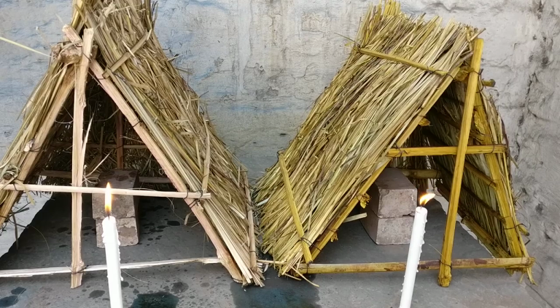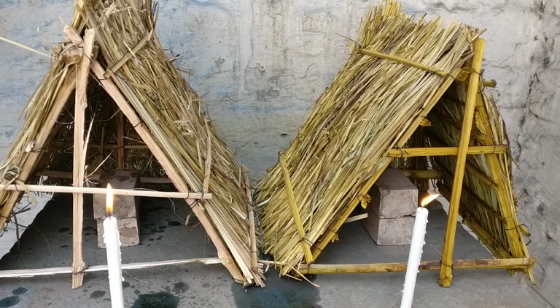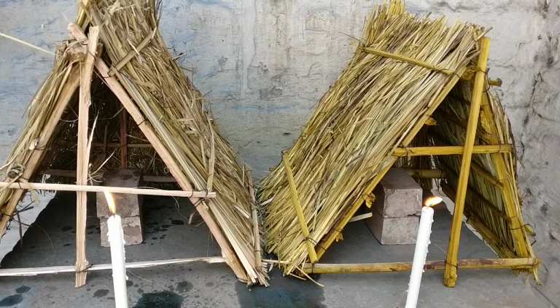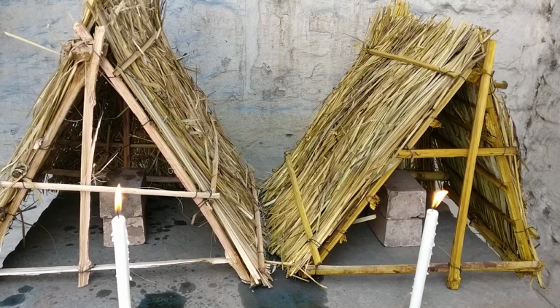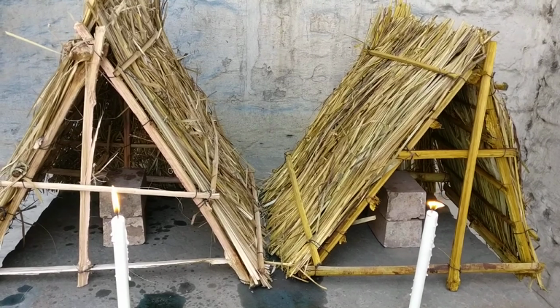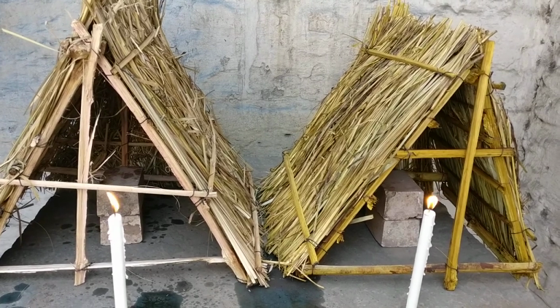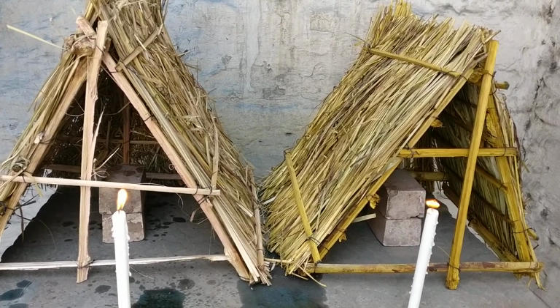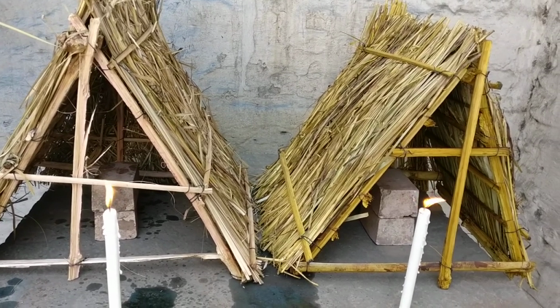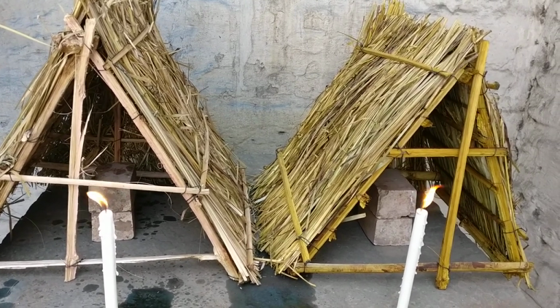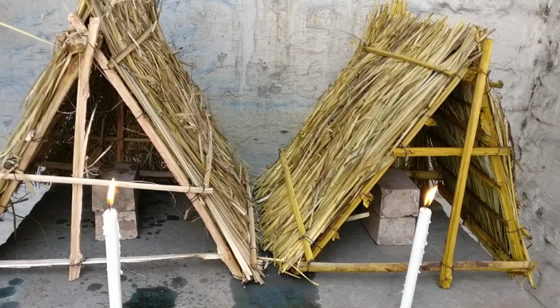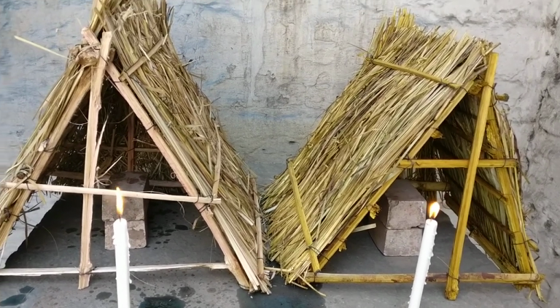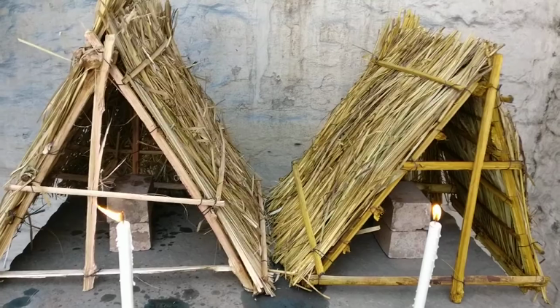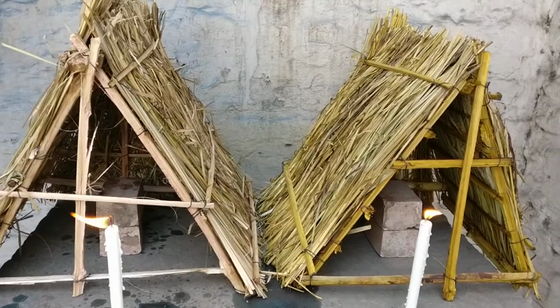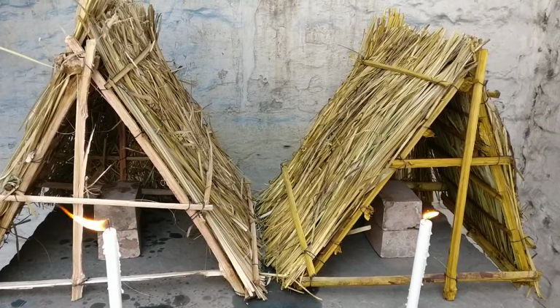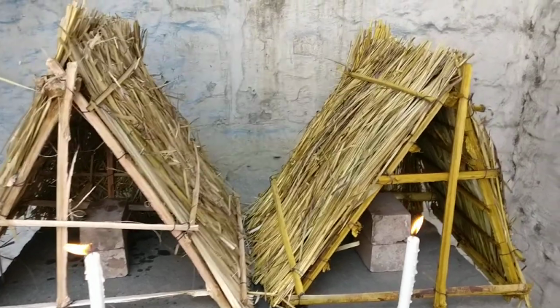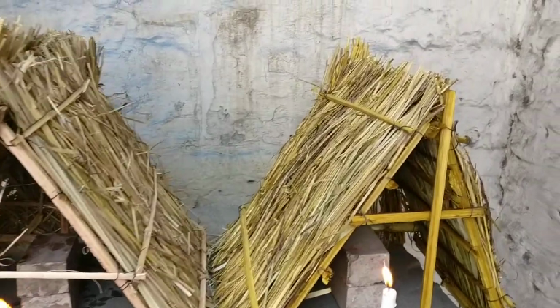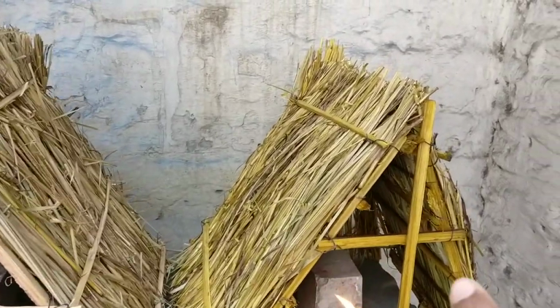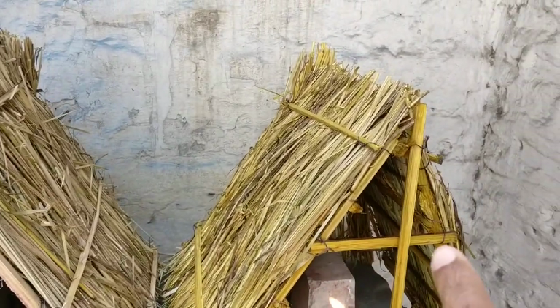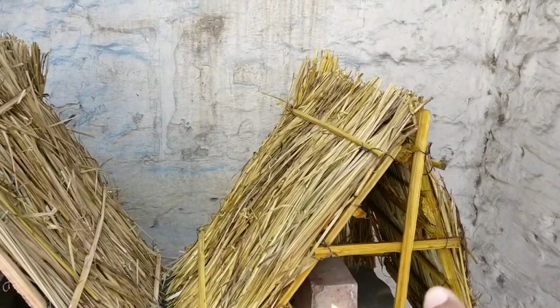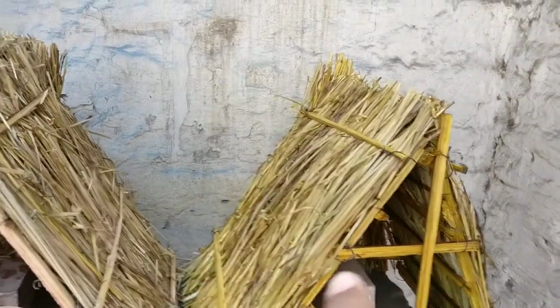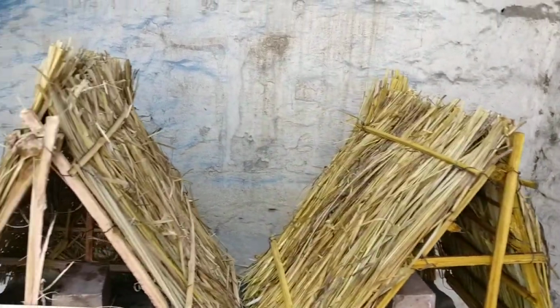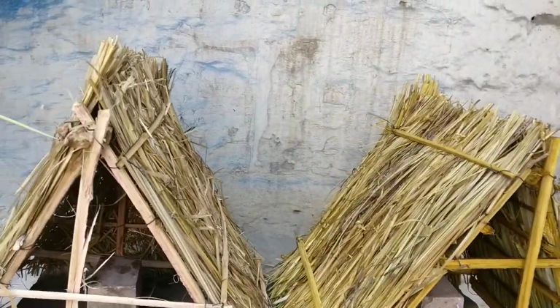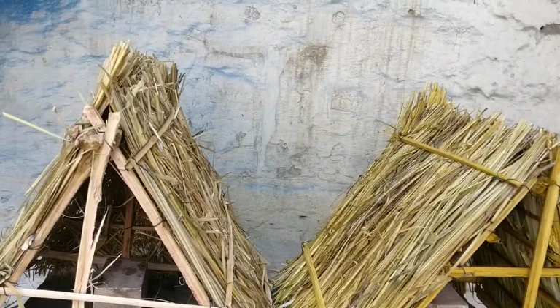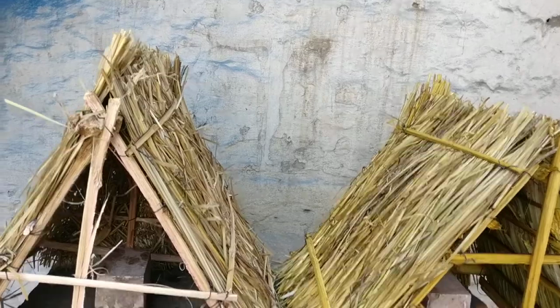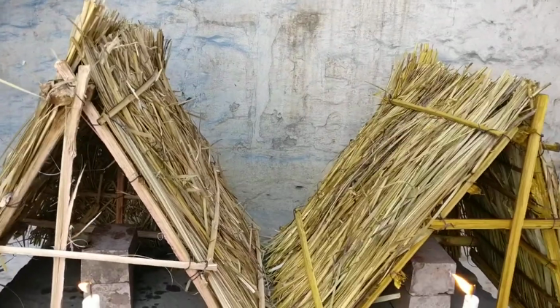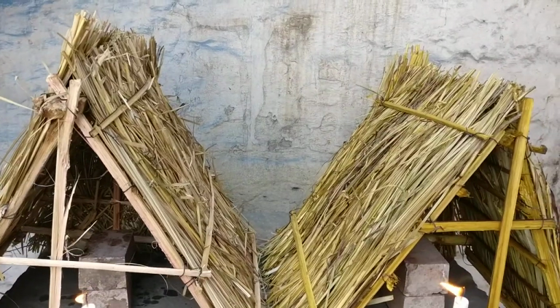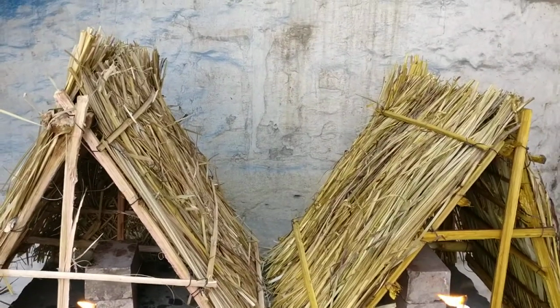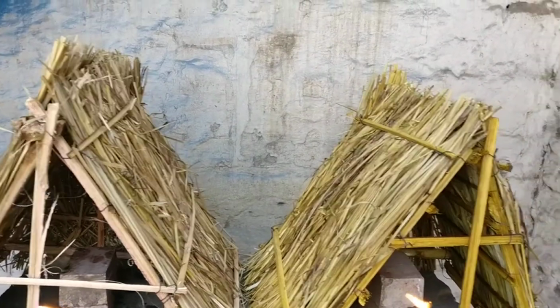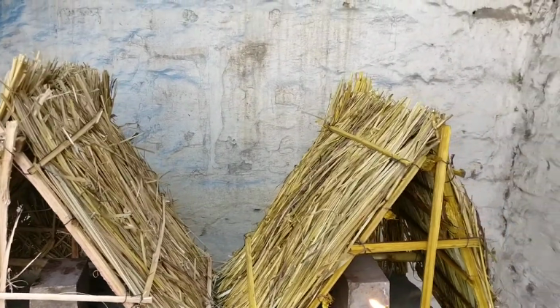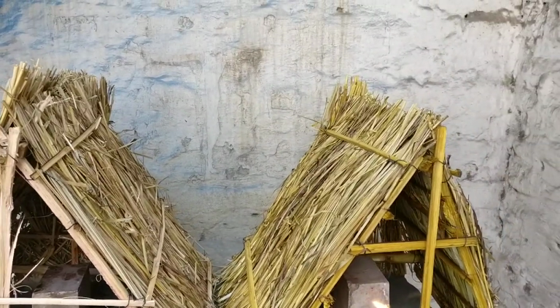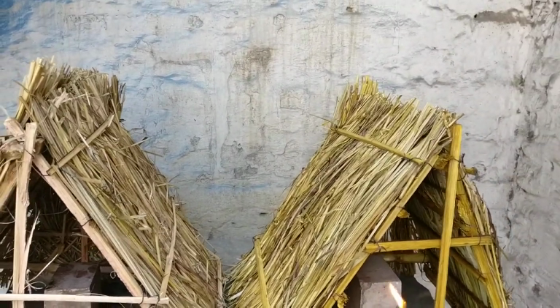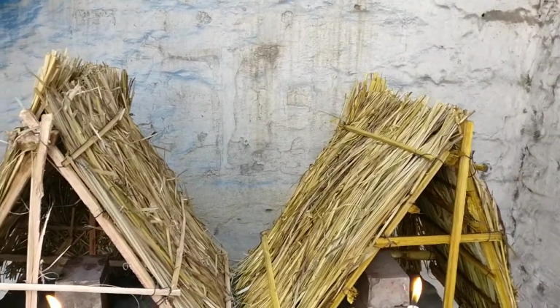Today we are going to test thatch coating. This one is the coated one, and this one is non-coated. You can see the difference — there is hardly any color difference between them.